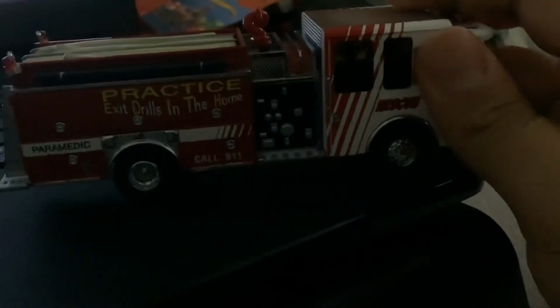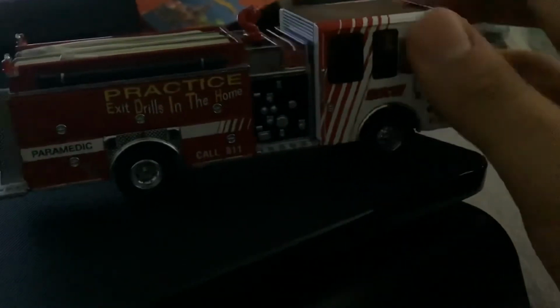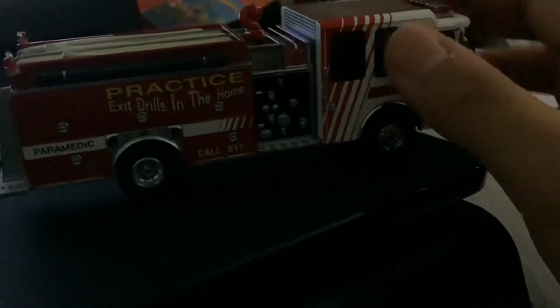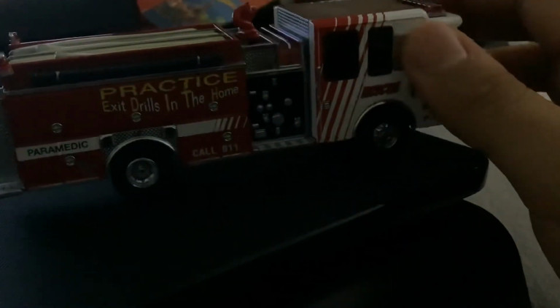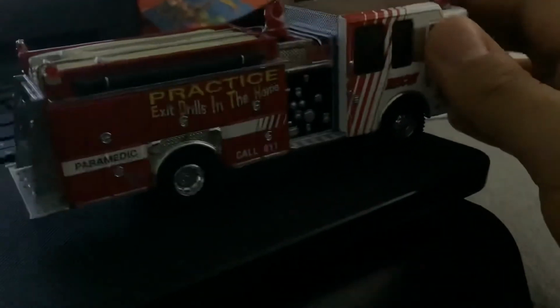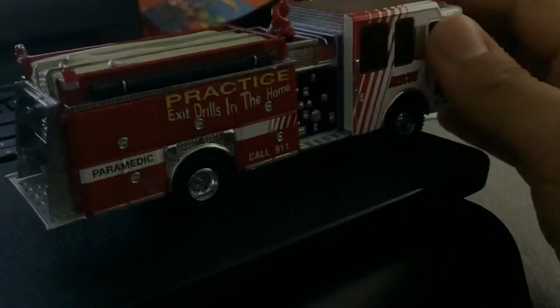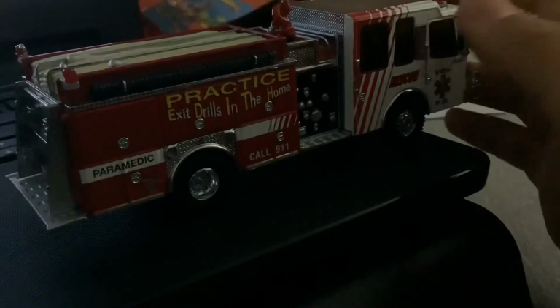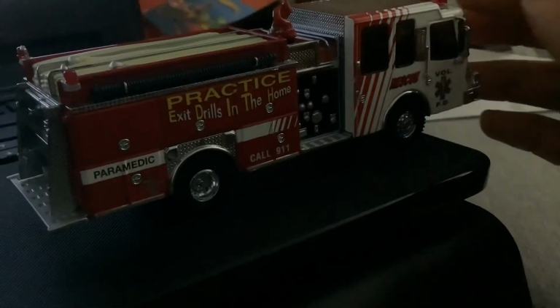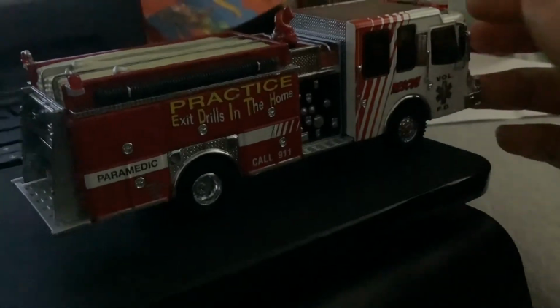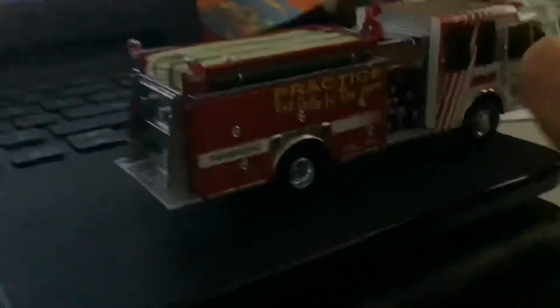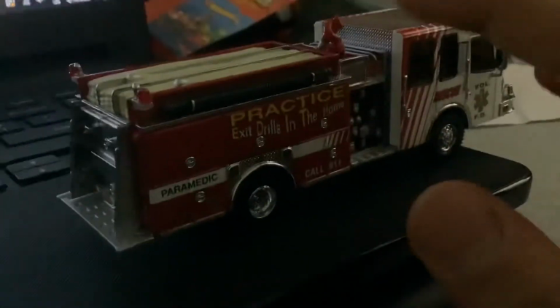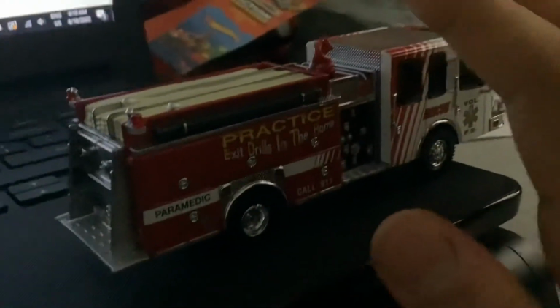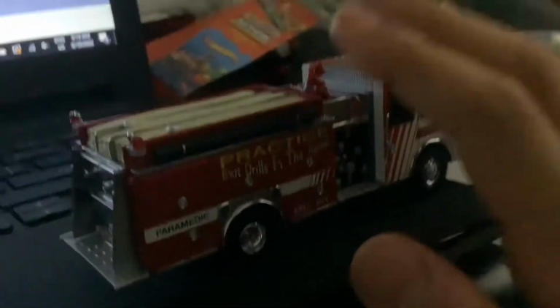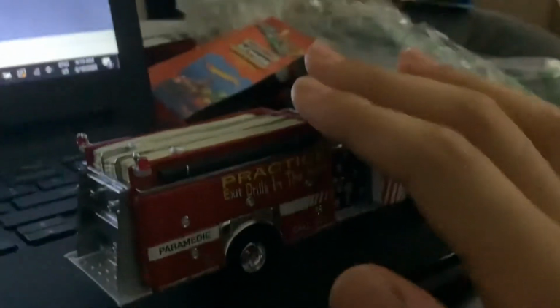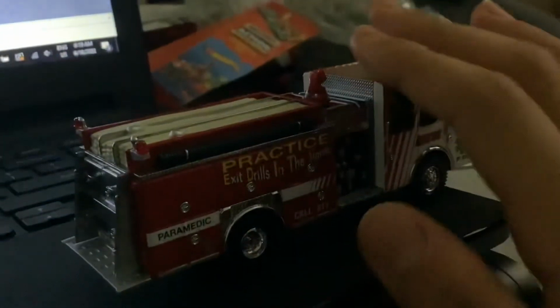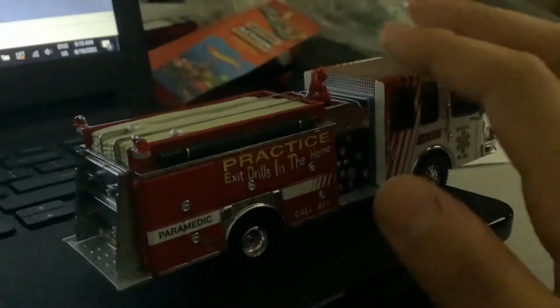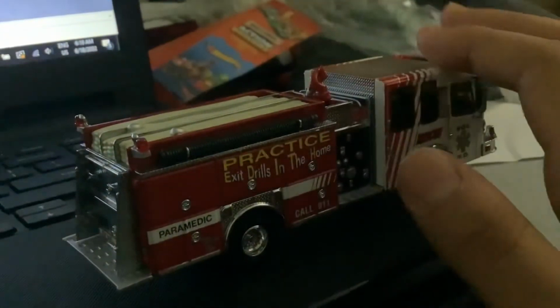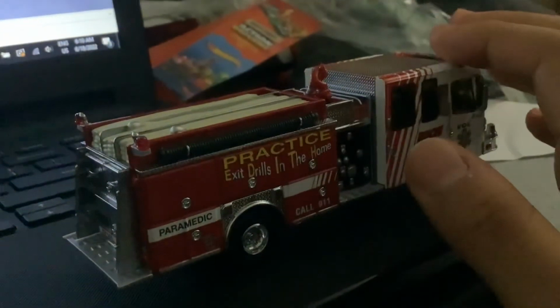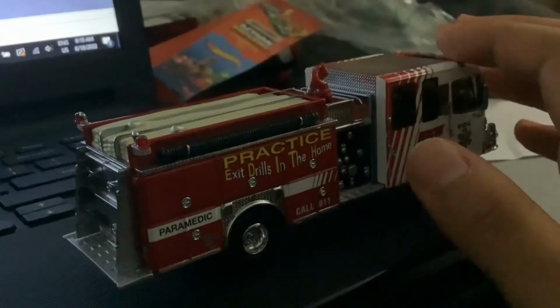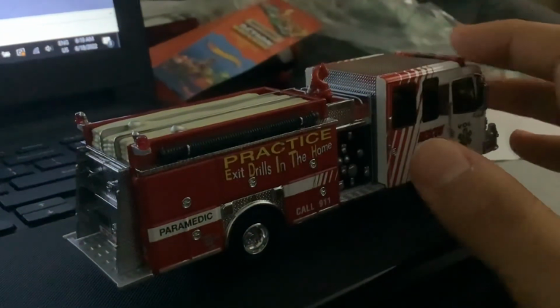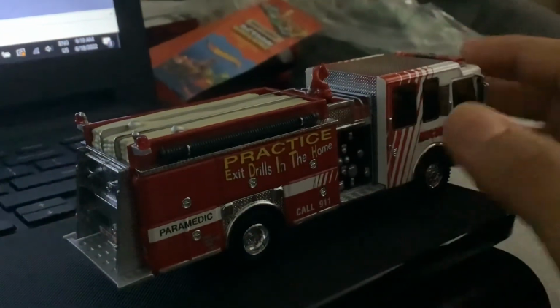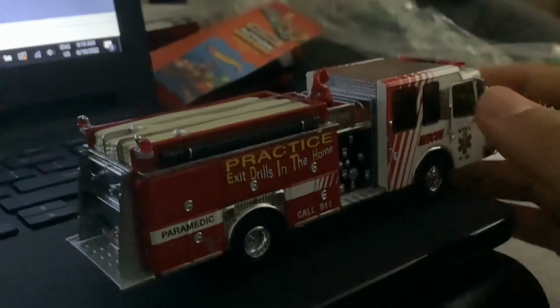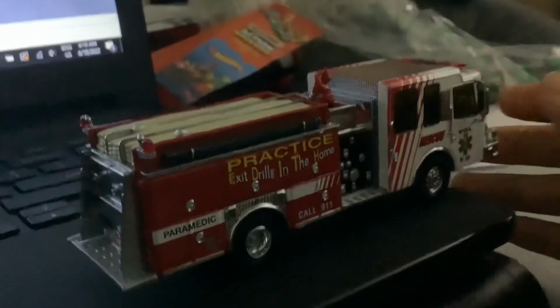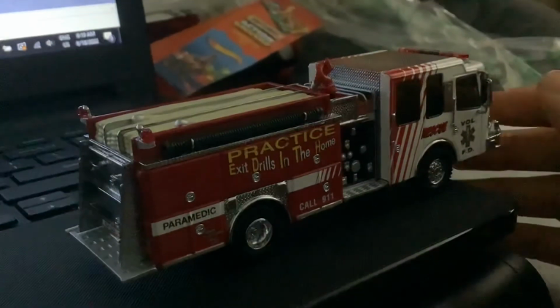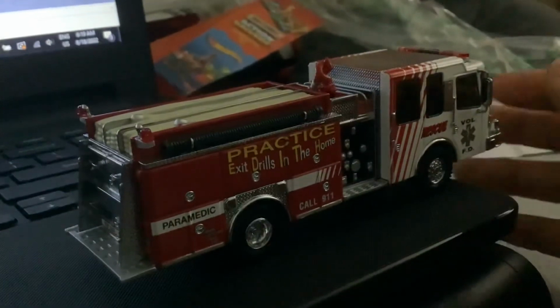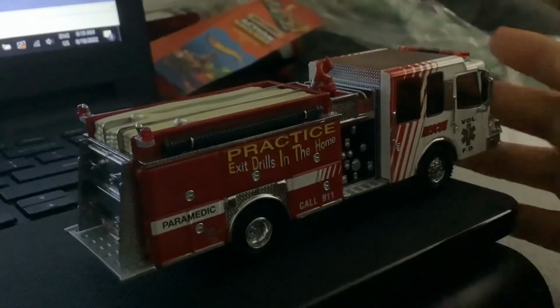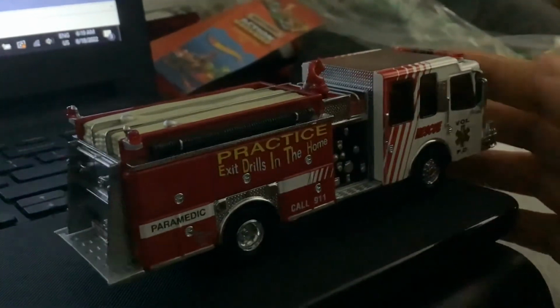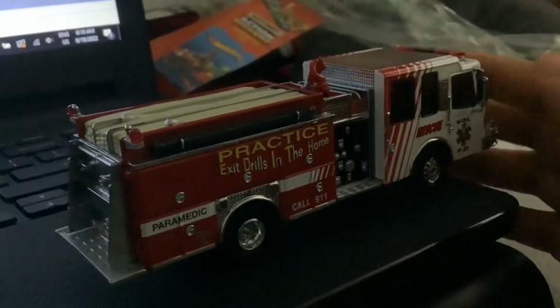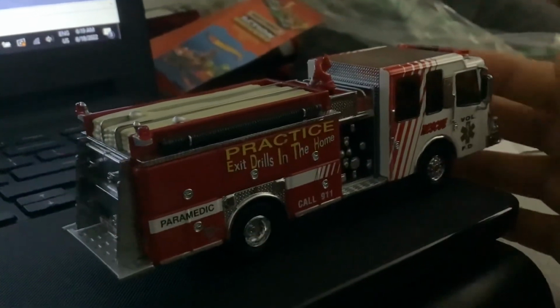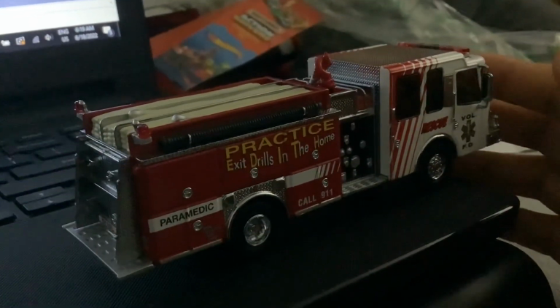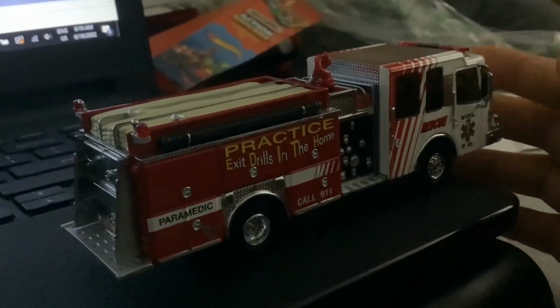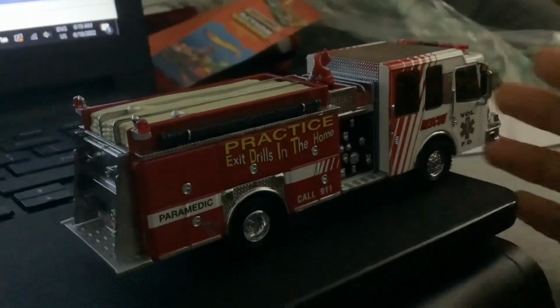I wouldn't get Code 3 — I would get Fire Replicas — but they're way too expensive. Code 3 Collectibles are cheaper.